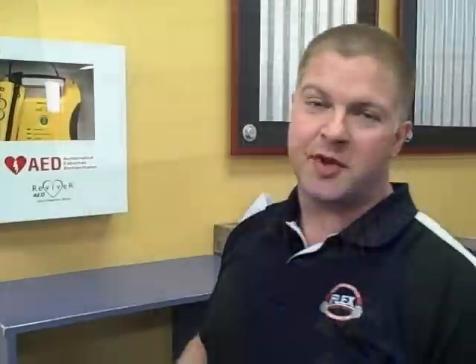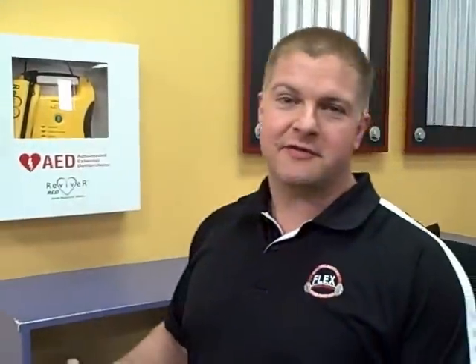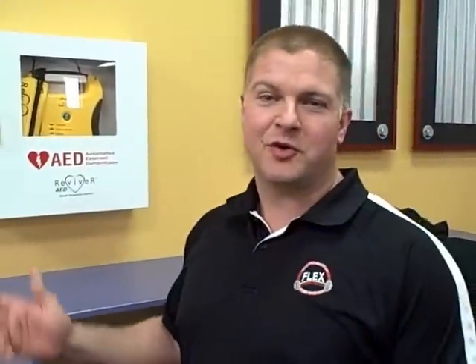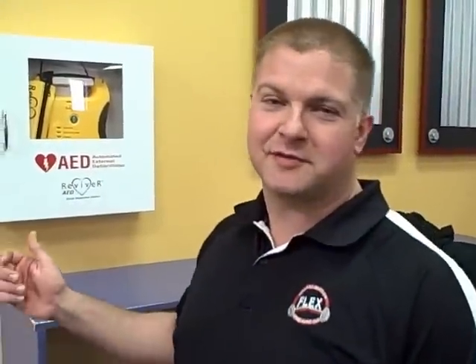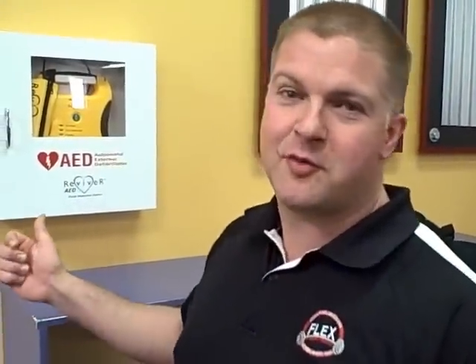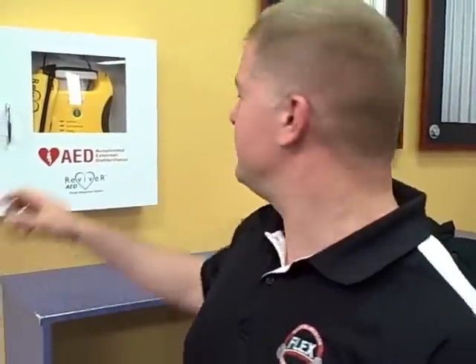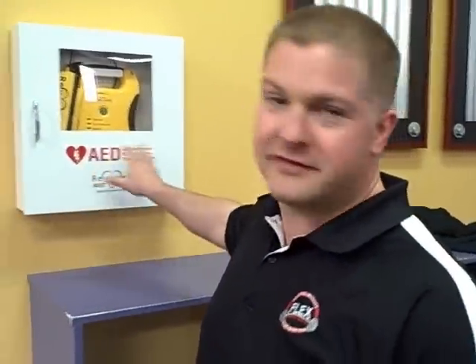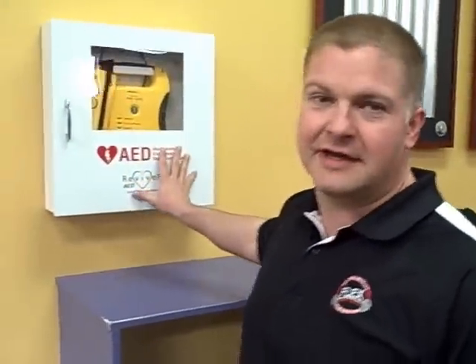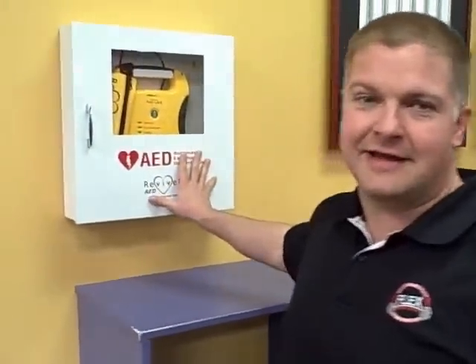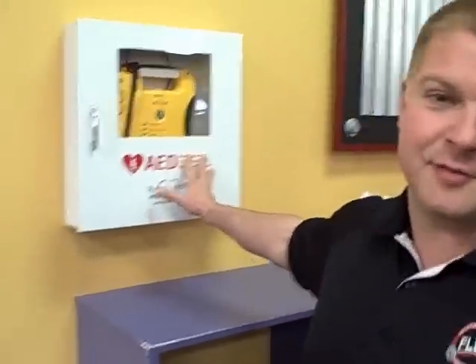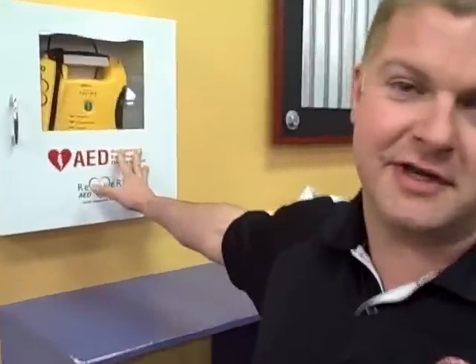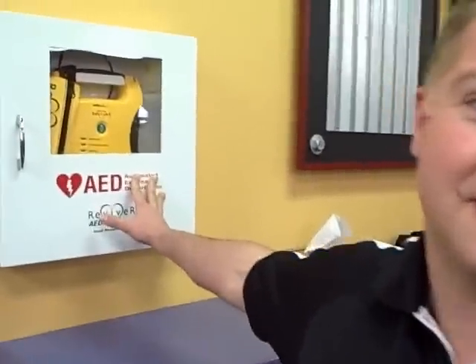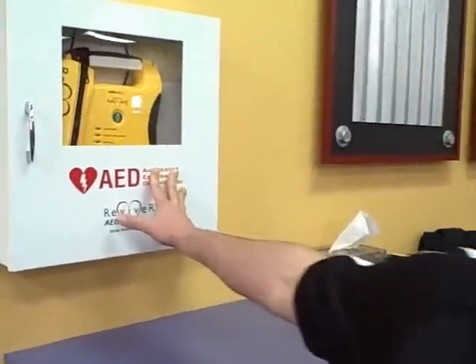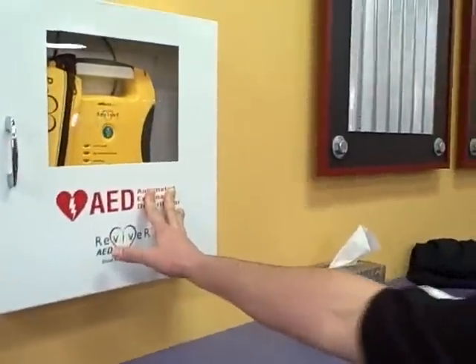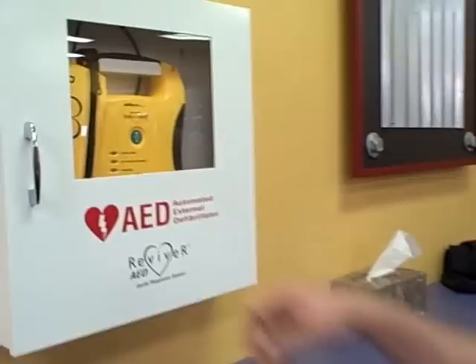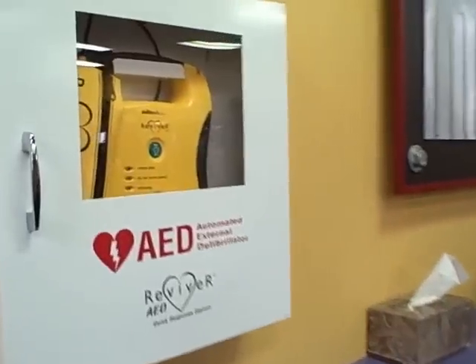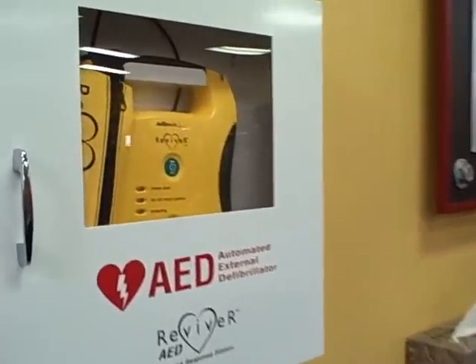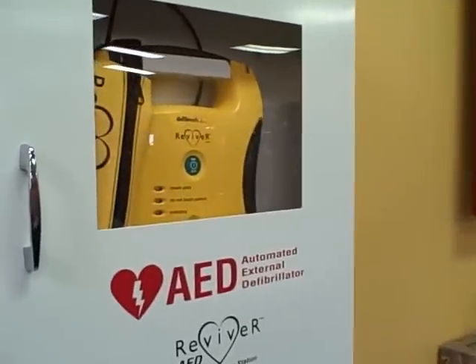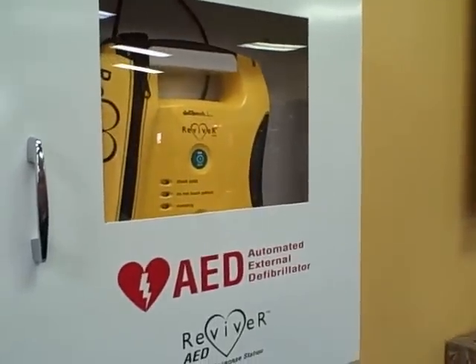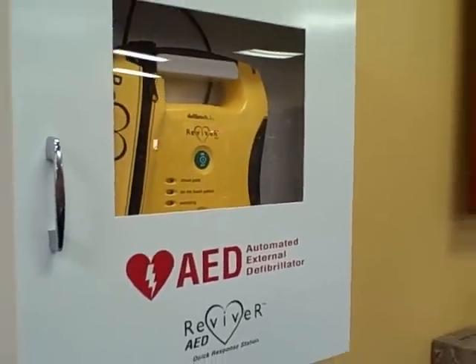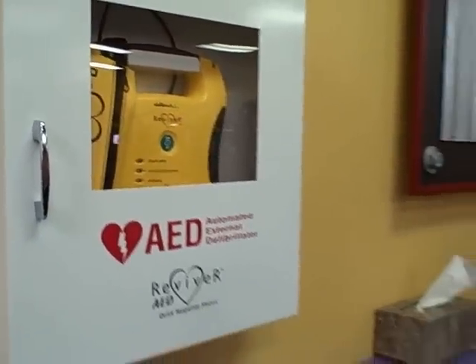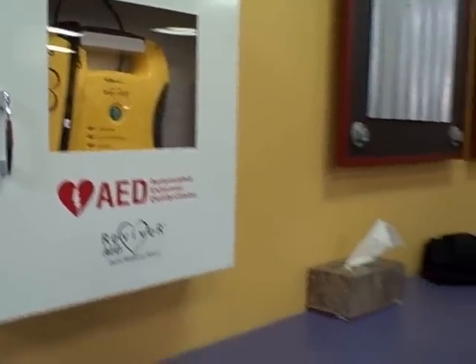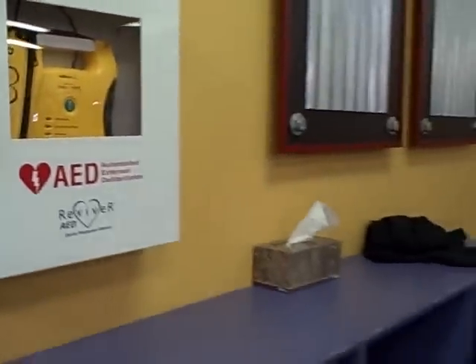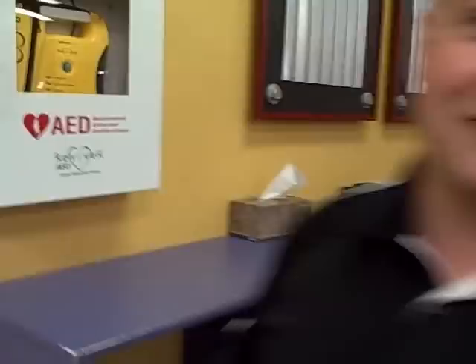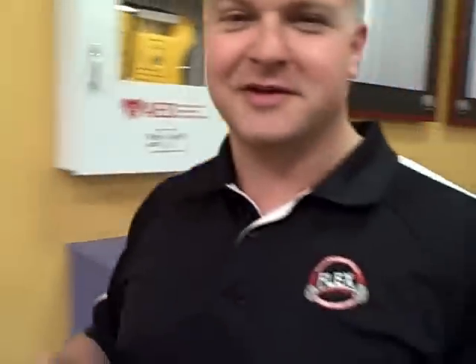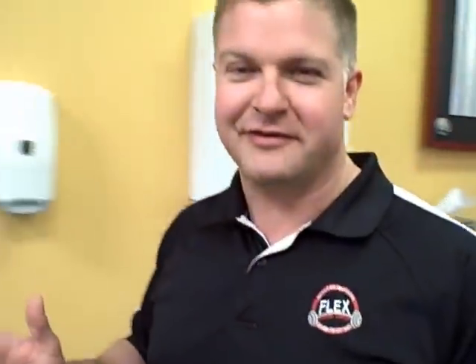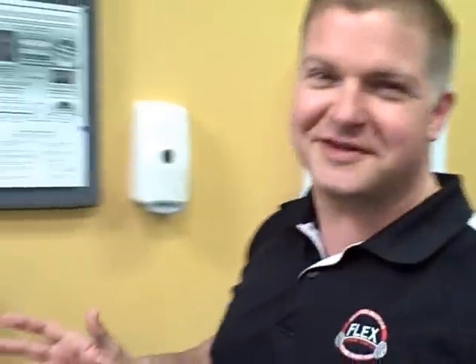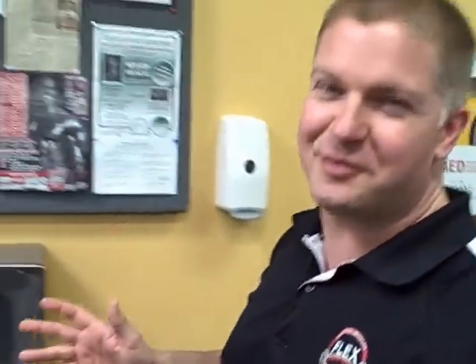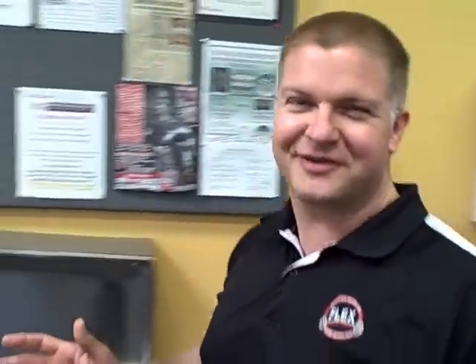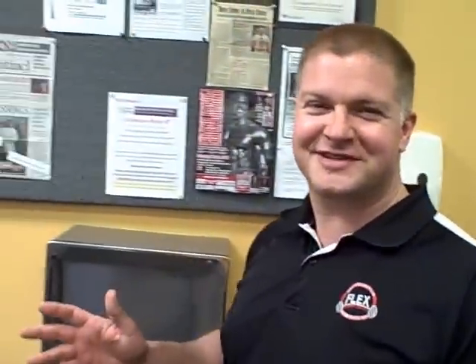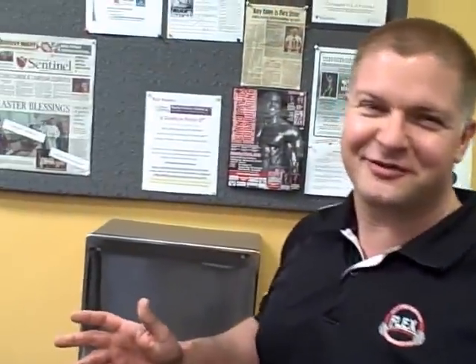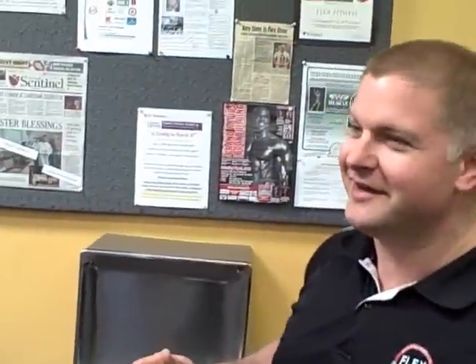Speaking of safety, one more thing before we move on. We do have the AED machine here, ready in case anybody would ever have a problem. Fortunately, we've never used it — we hope we never do, but it's here if we need it.